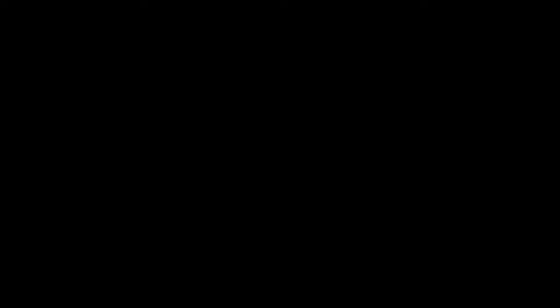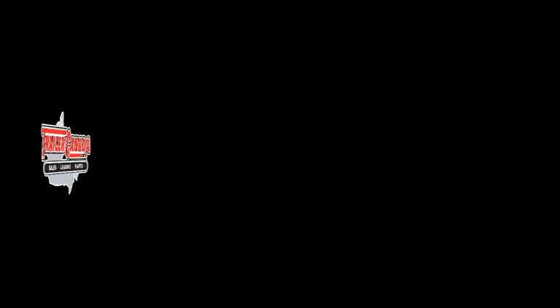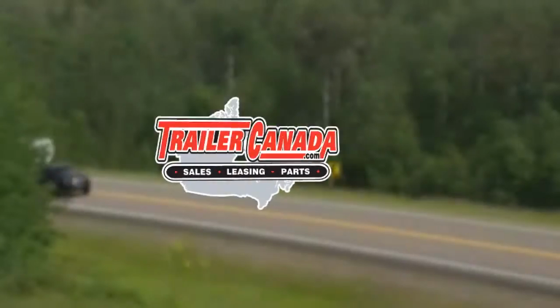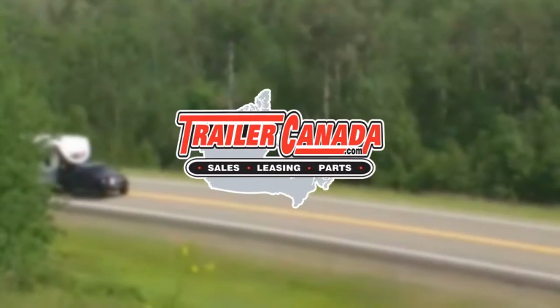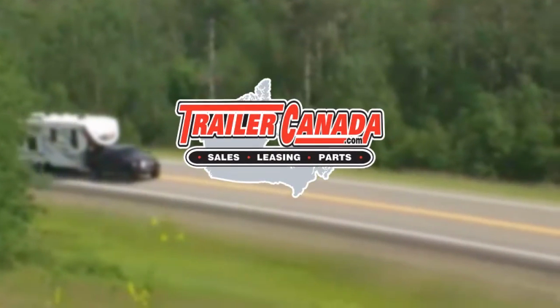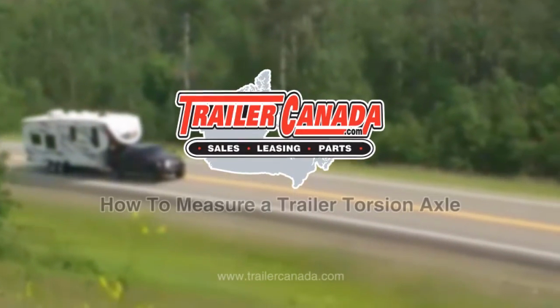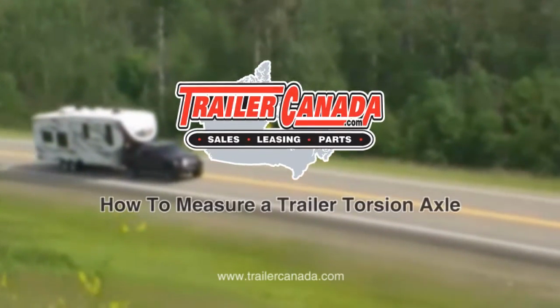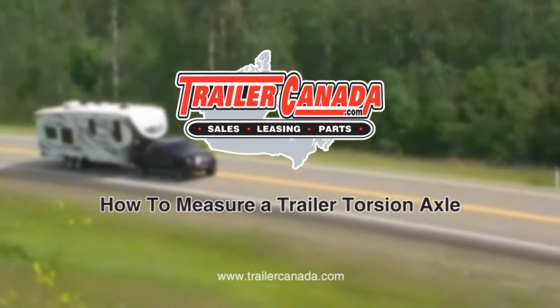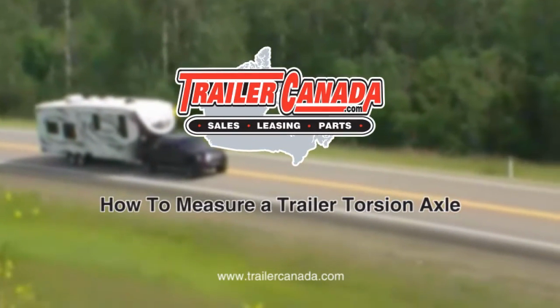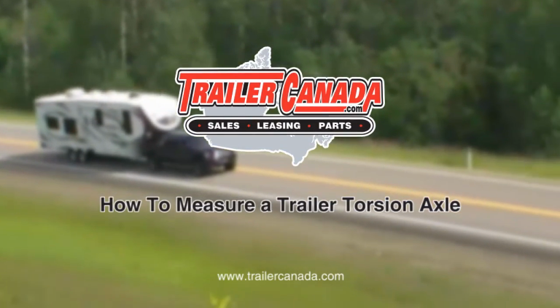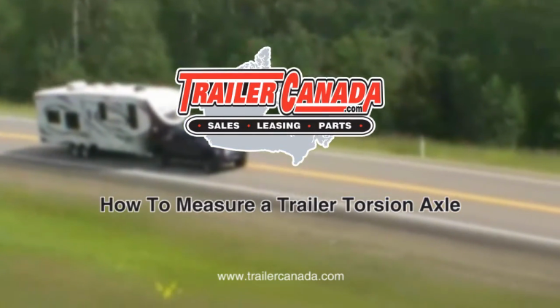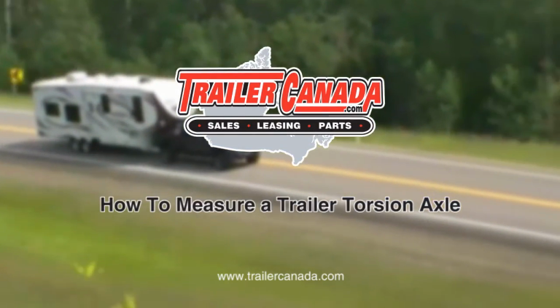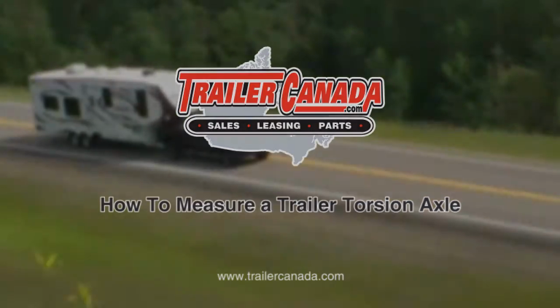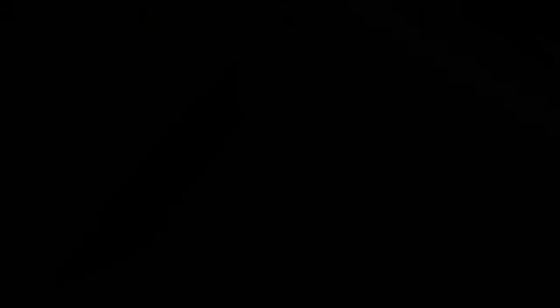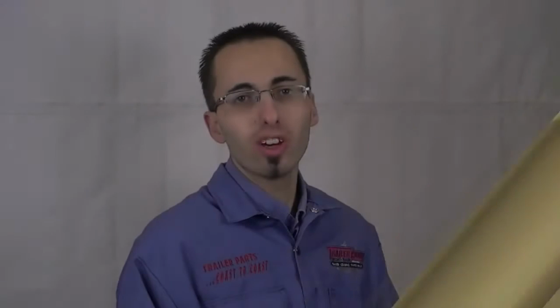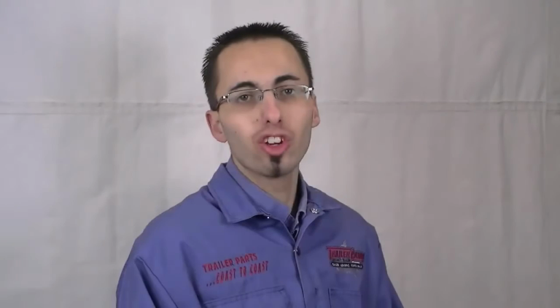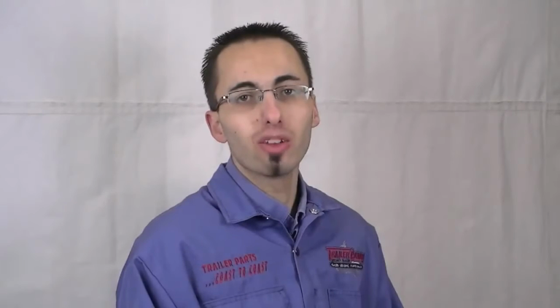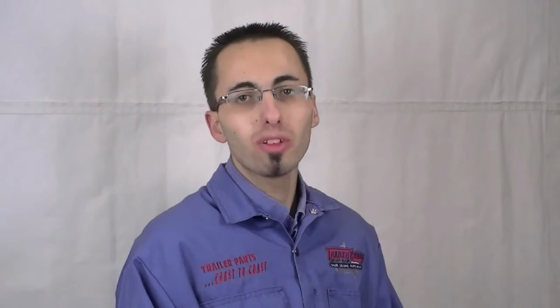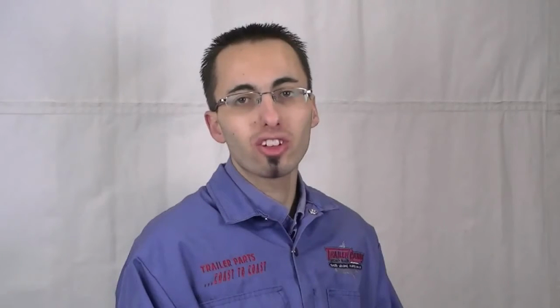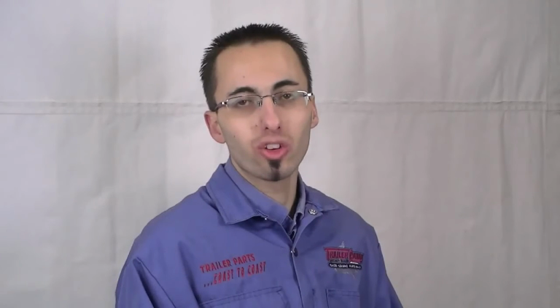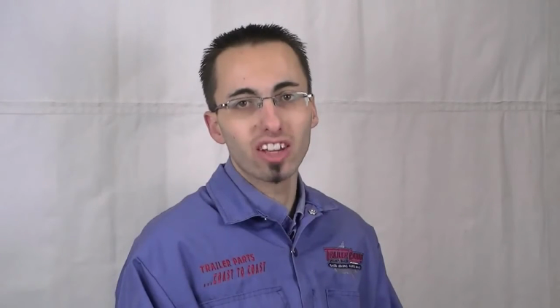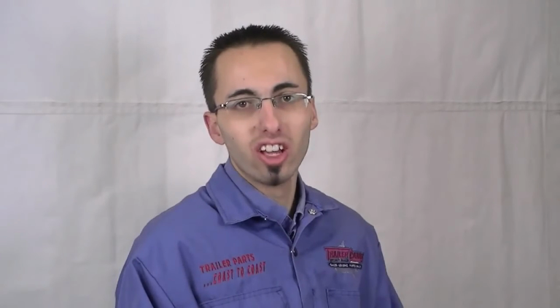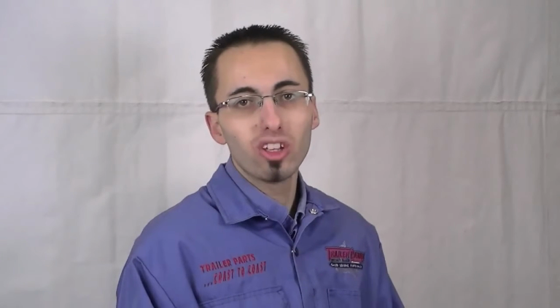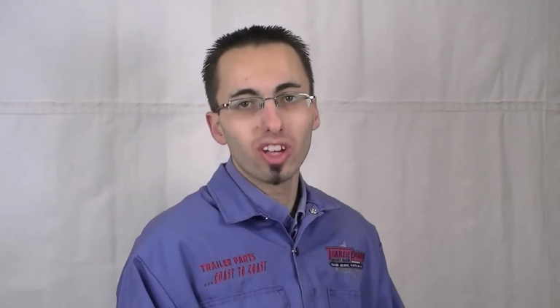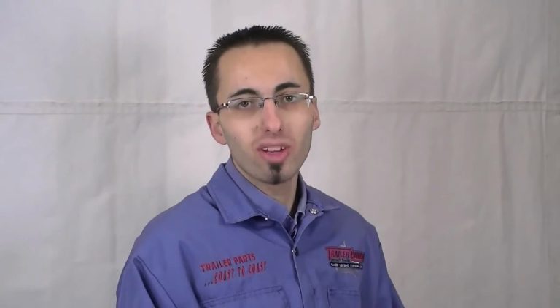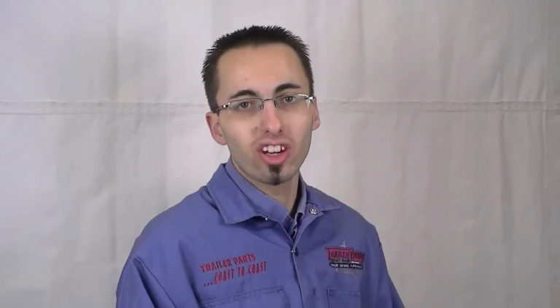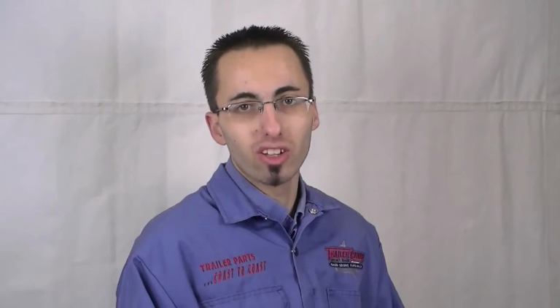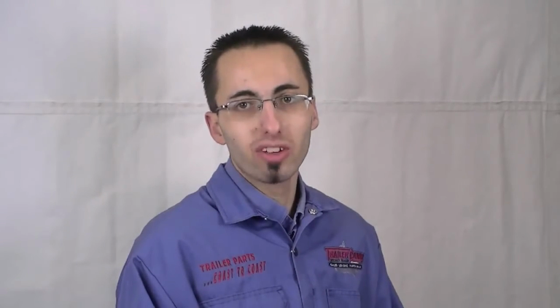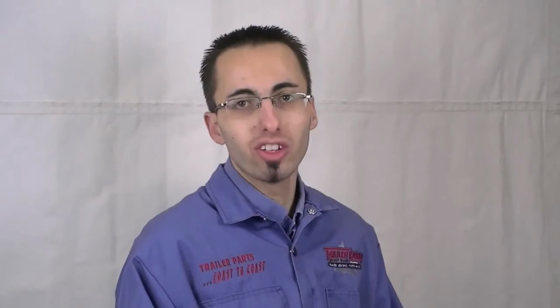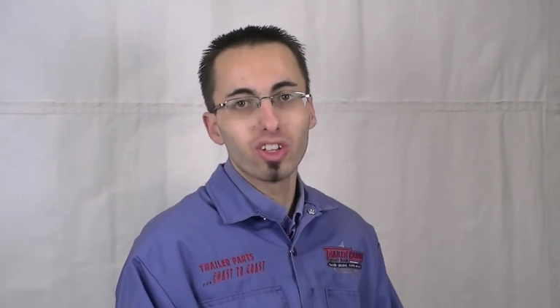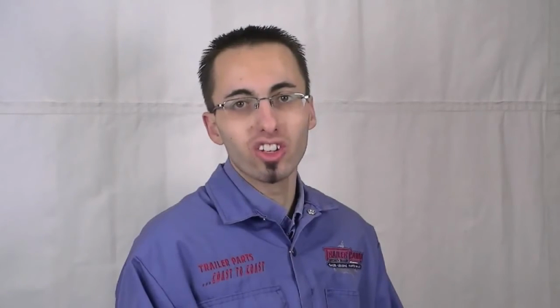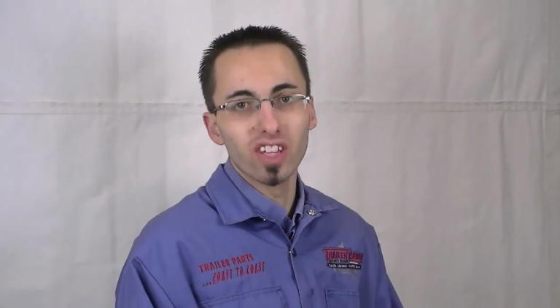Welcome to Trailer Canada's How to Measure a Torsion Axle video. This video will show you how to properly measure a torsion axle. Please note that all dimensions are expressed in imperial units, which are inches and feet.